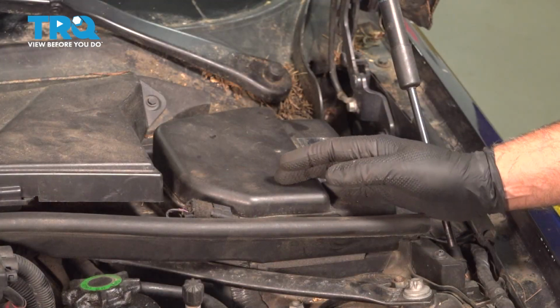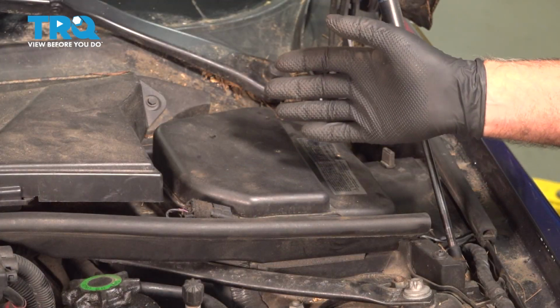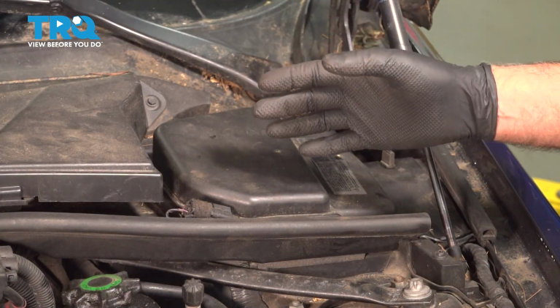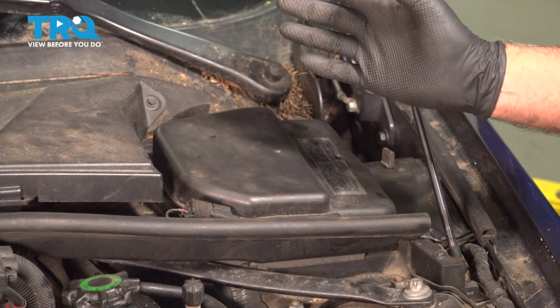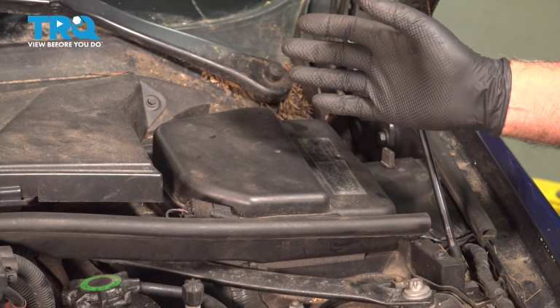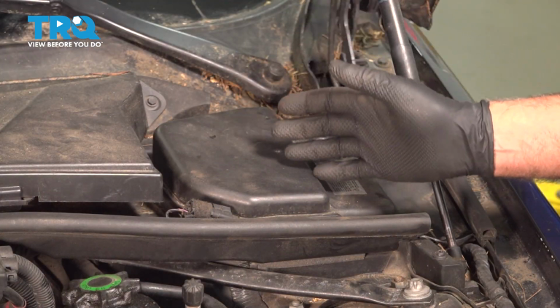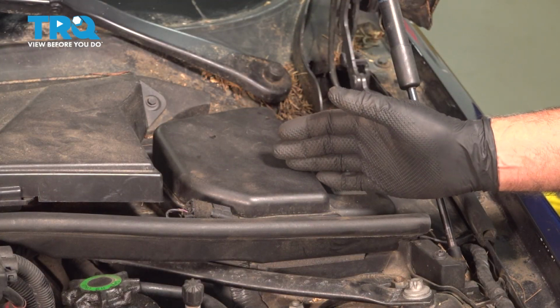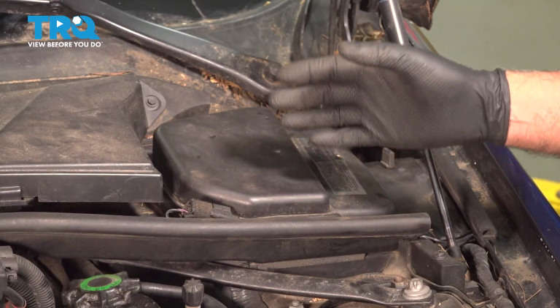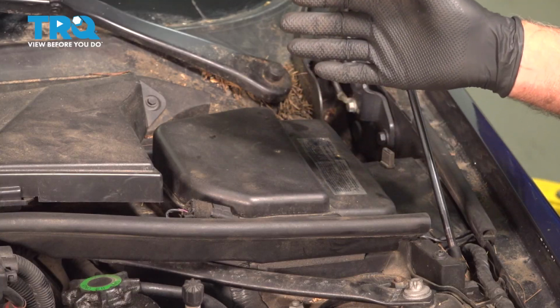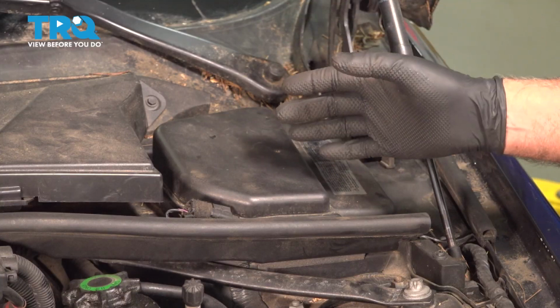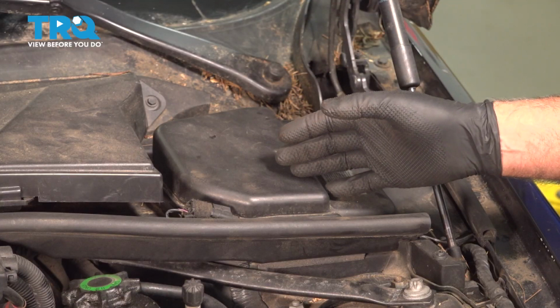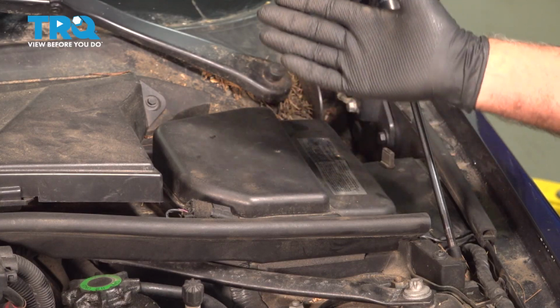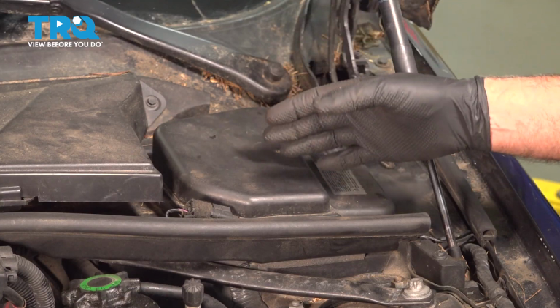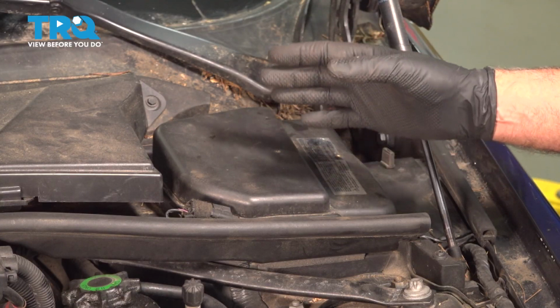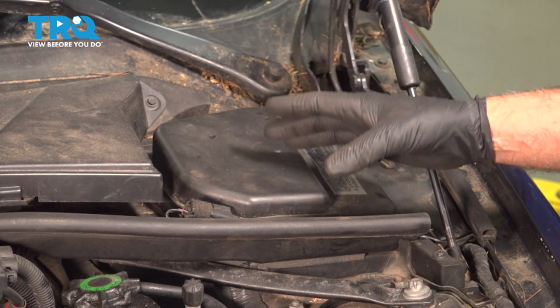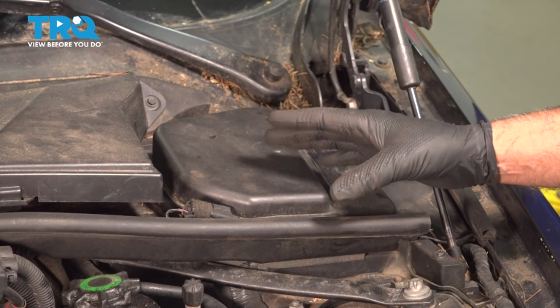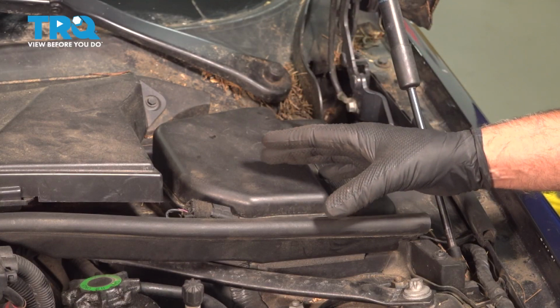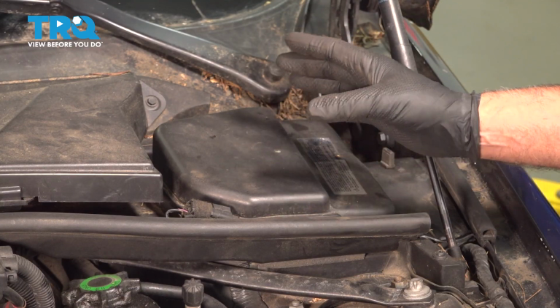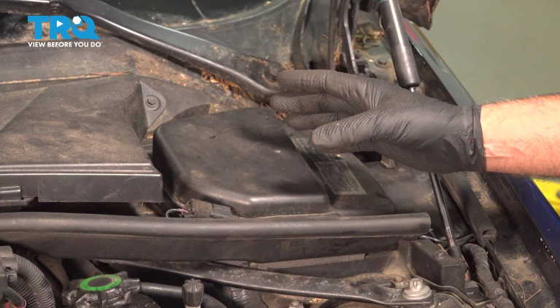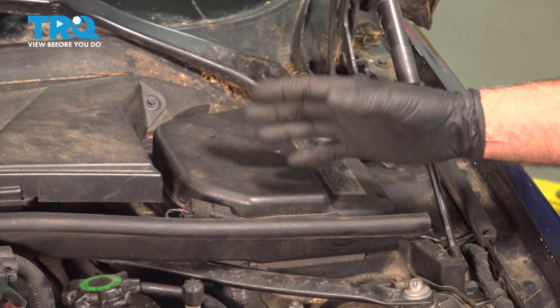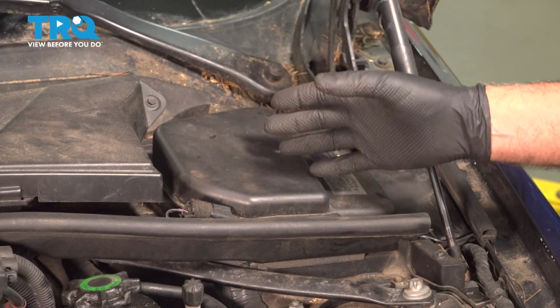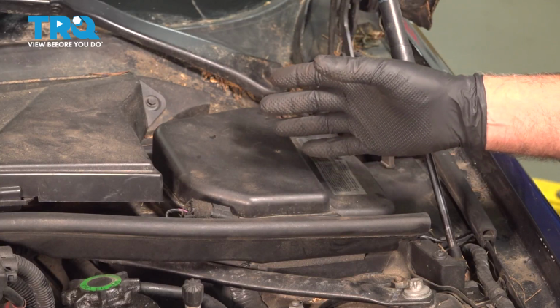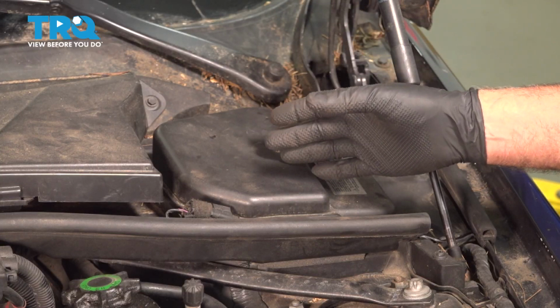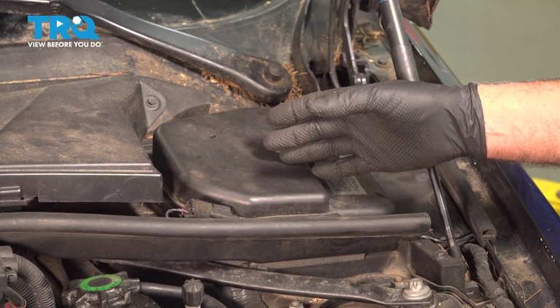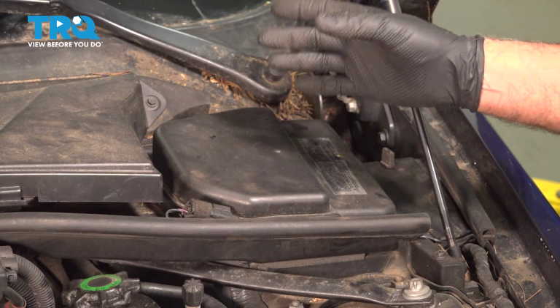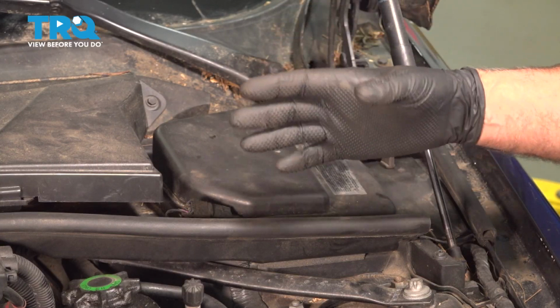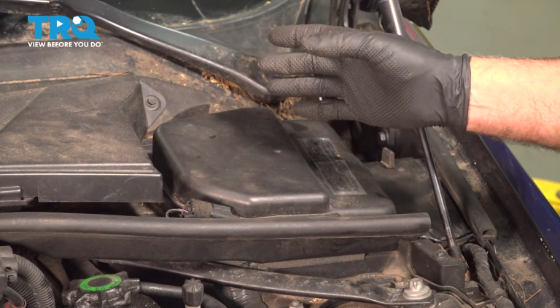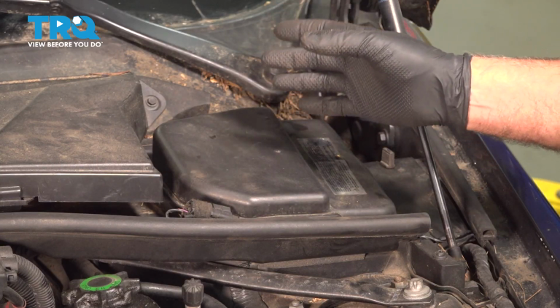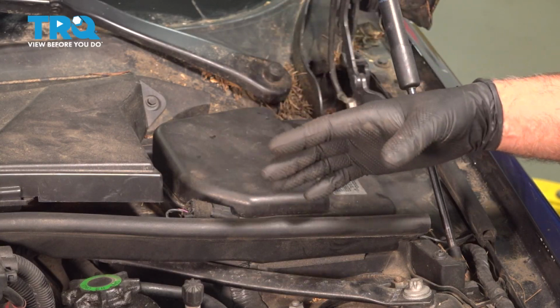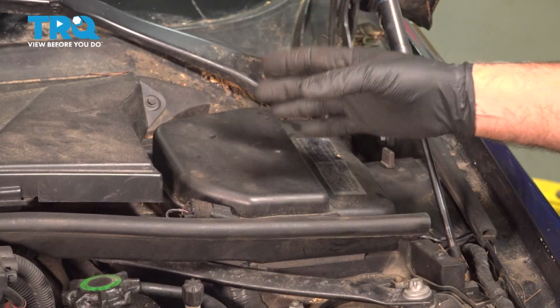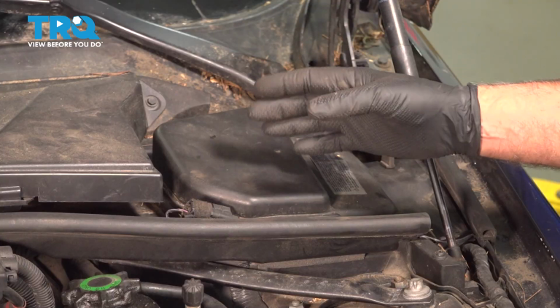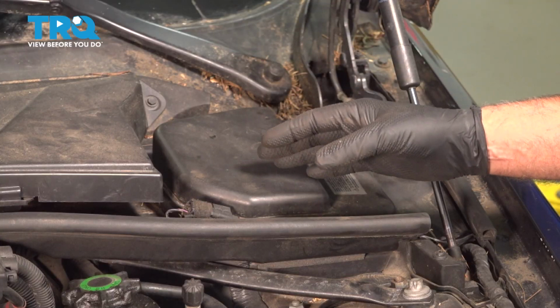In the event that you need to do an ABS bleed procedure, you're gonna need a special scan tool. That's if you had the entire system completely dry — maybe you replaced a master cylinder, or there was a fluid leak and there's no fluid in the system.